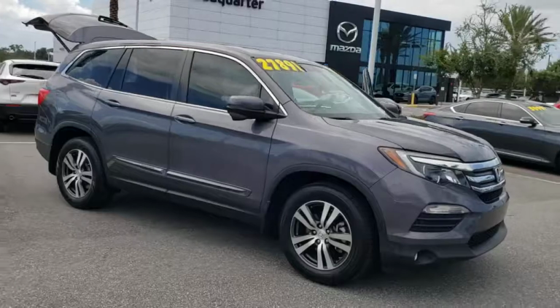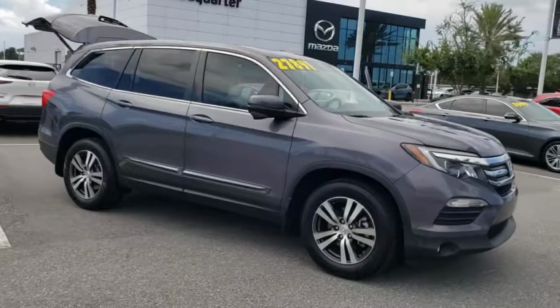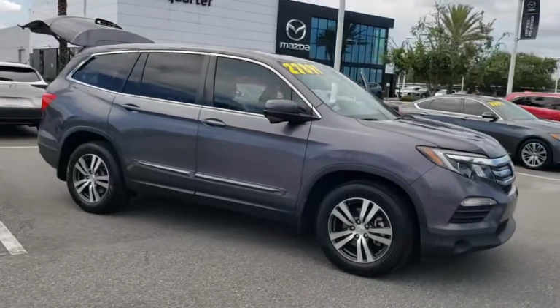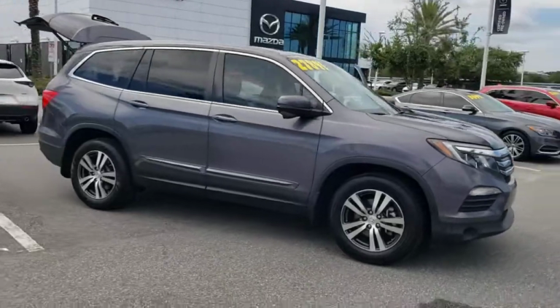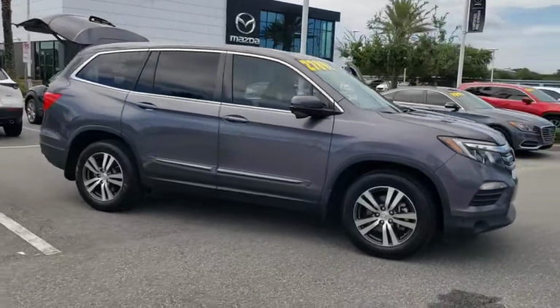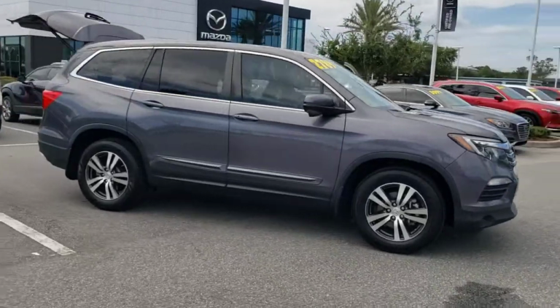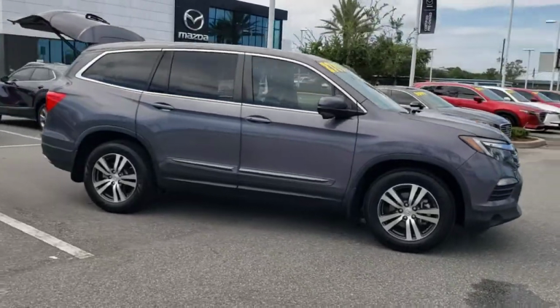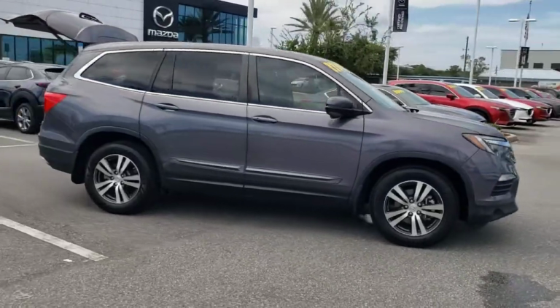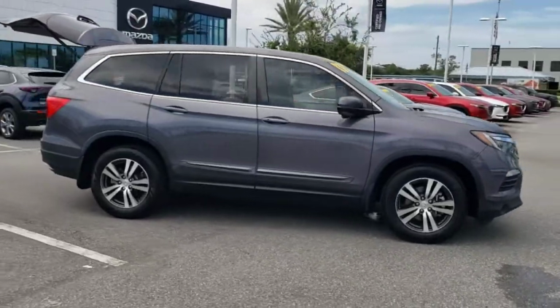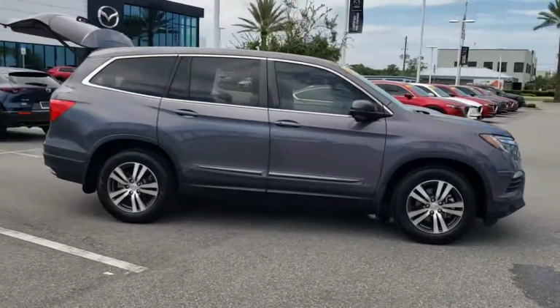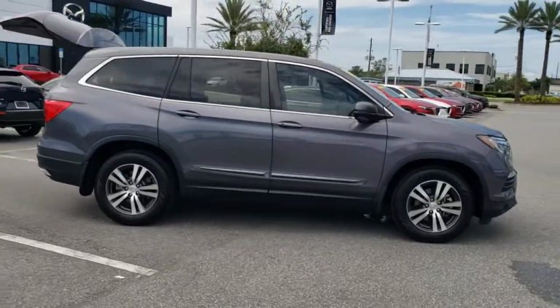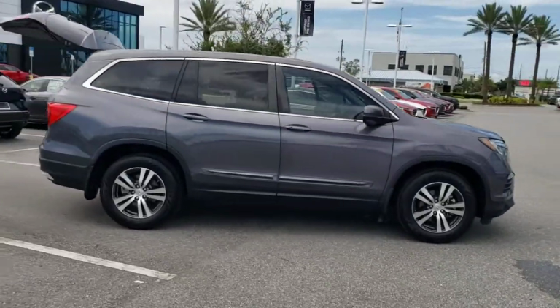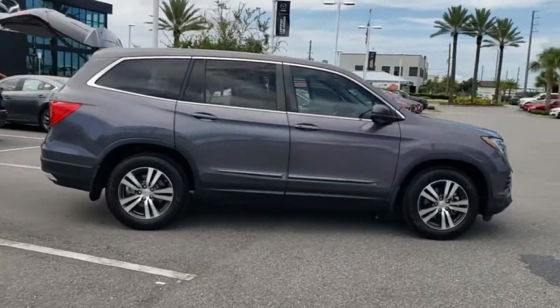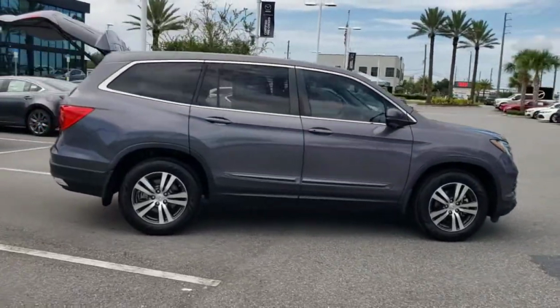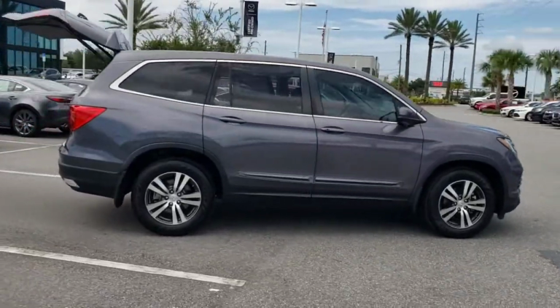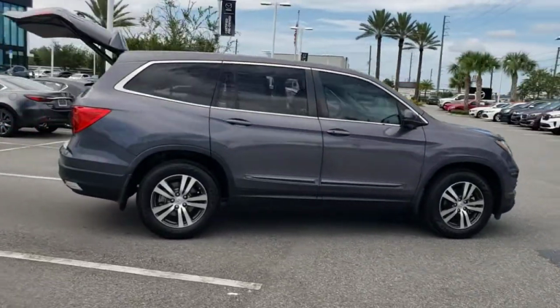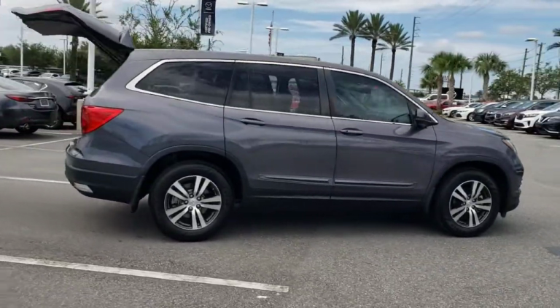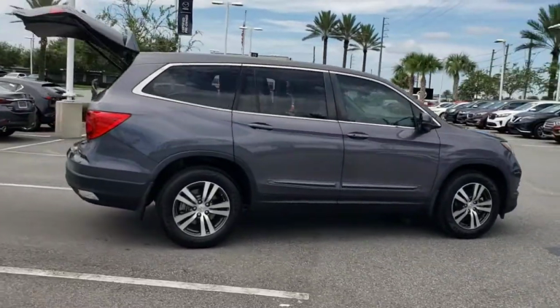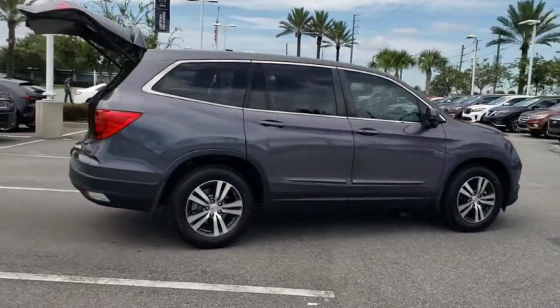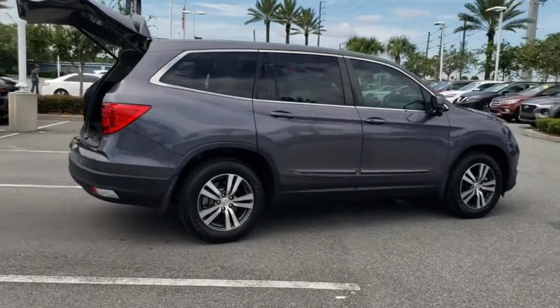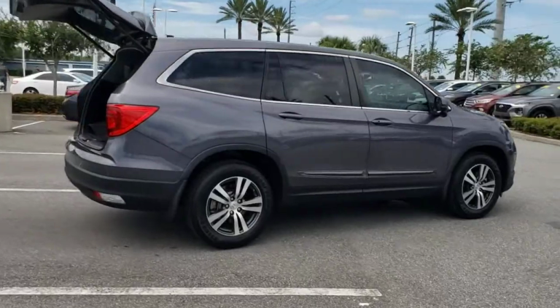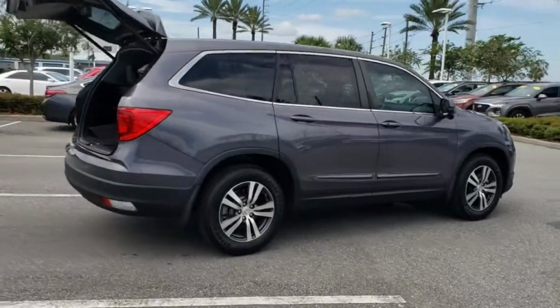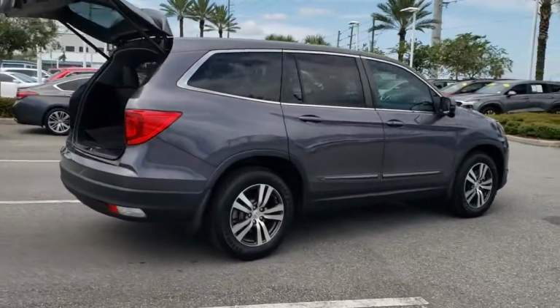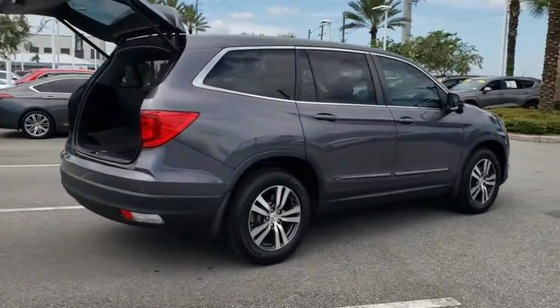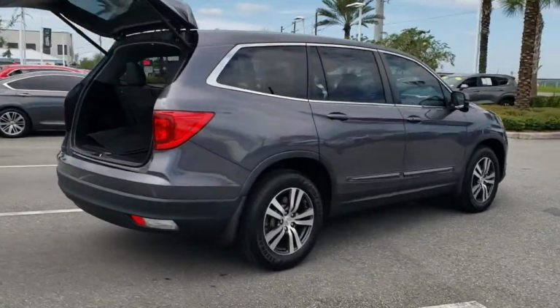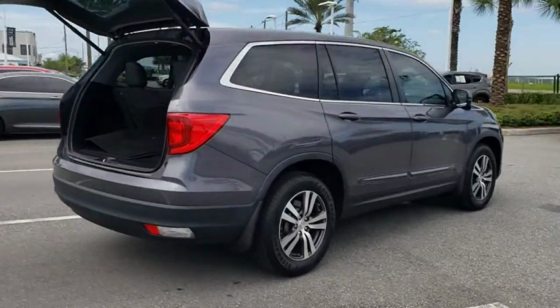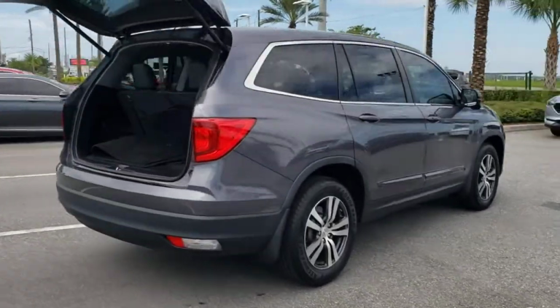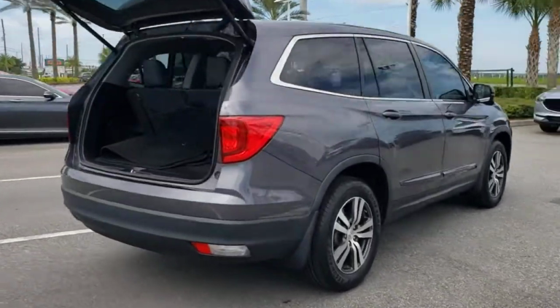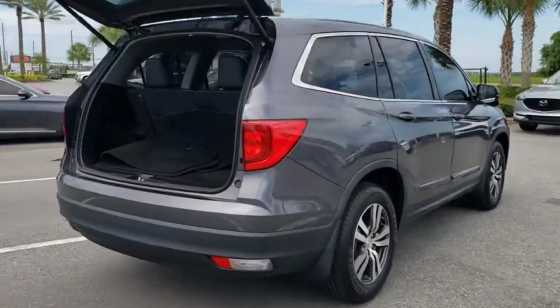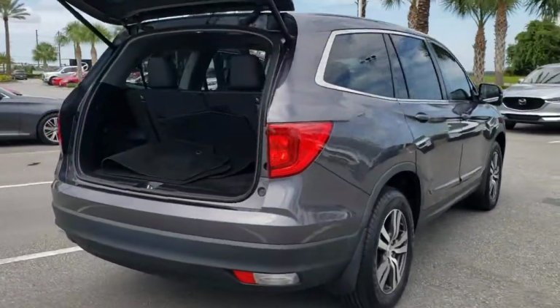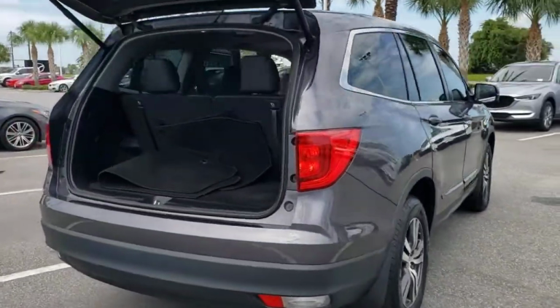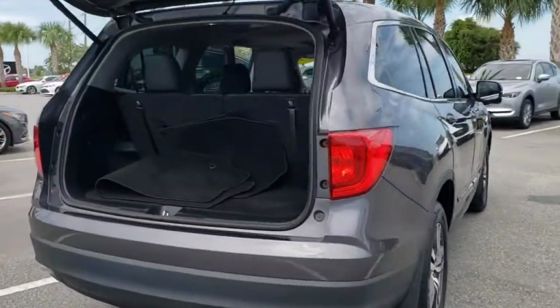Get acquainted with the 2017 Honda Pilot. This vehicle is an outstanding buy with fewer than 50,000 miles on the odometer.